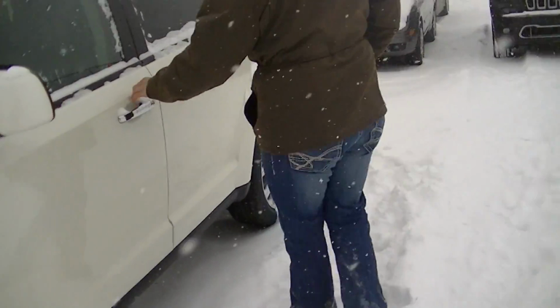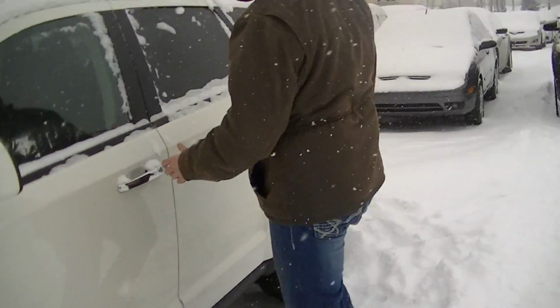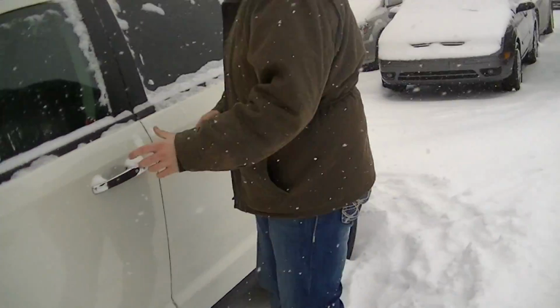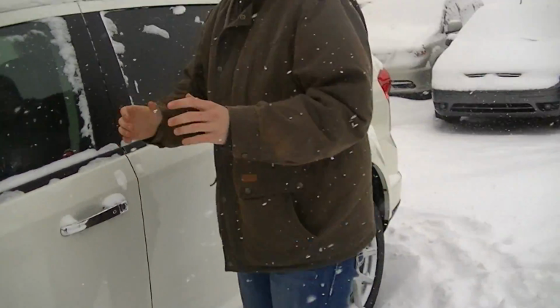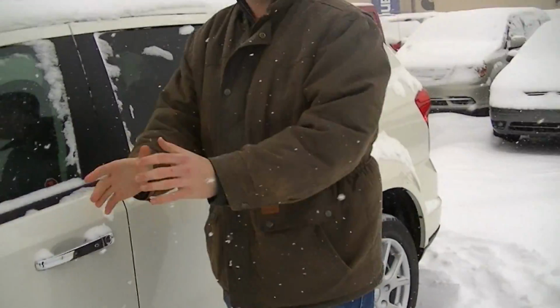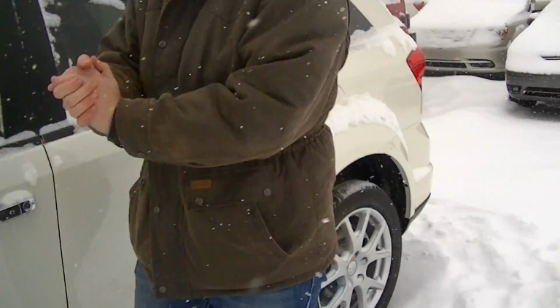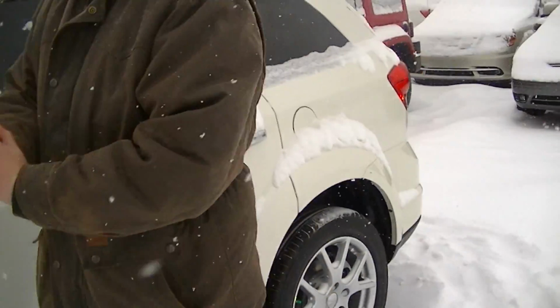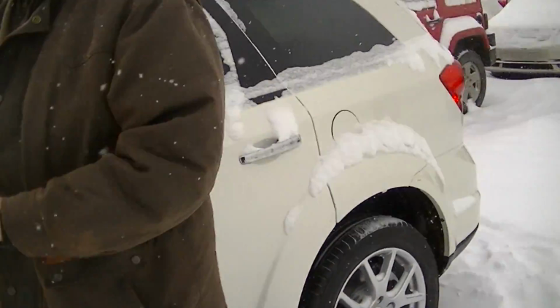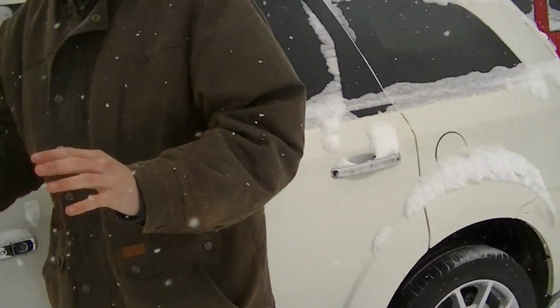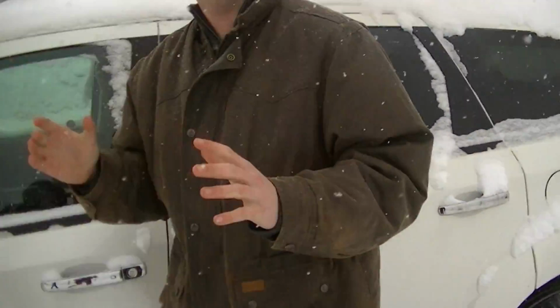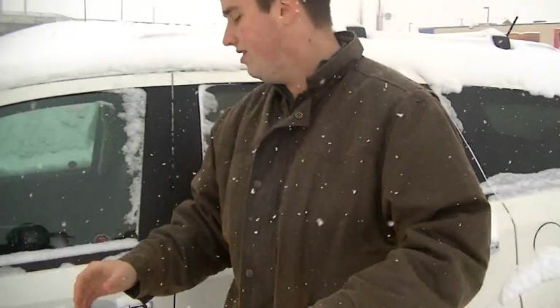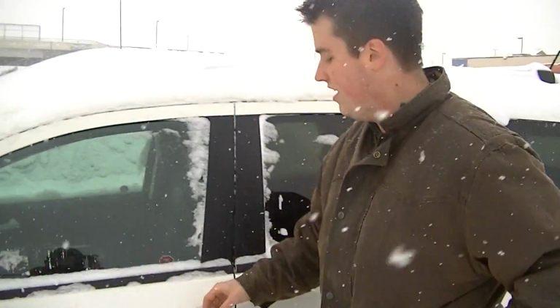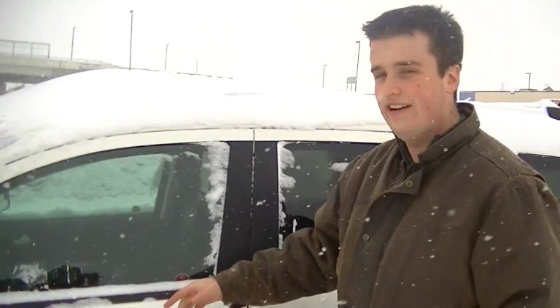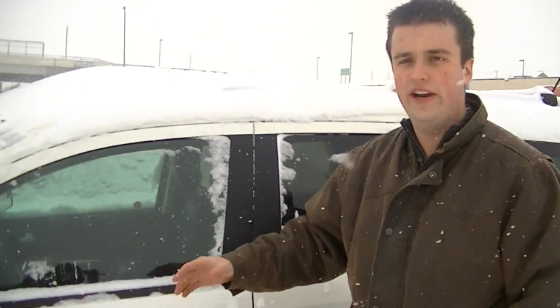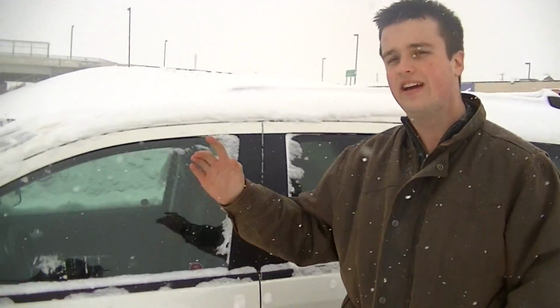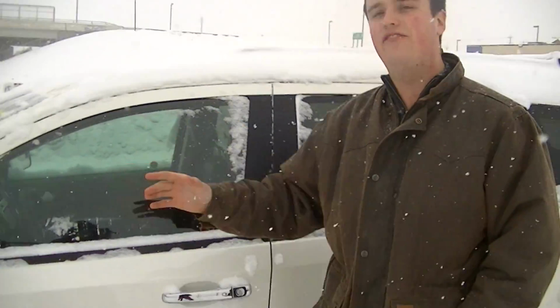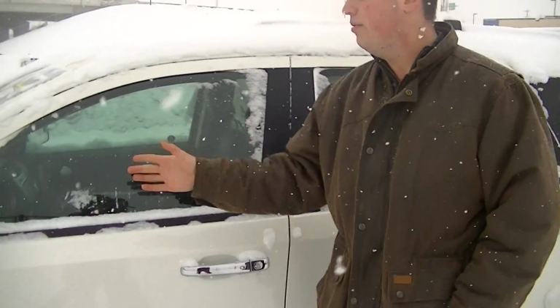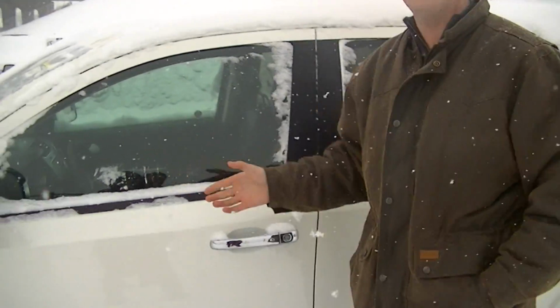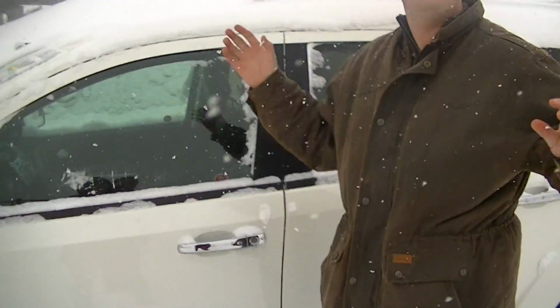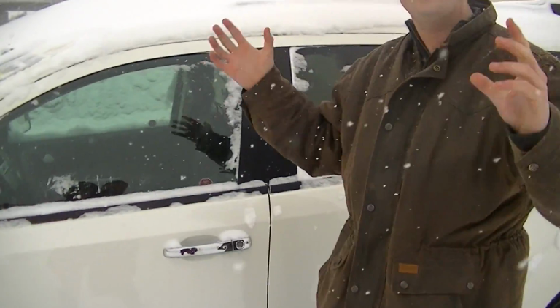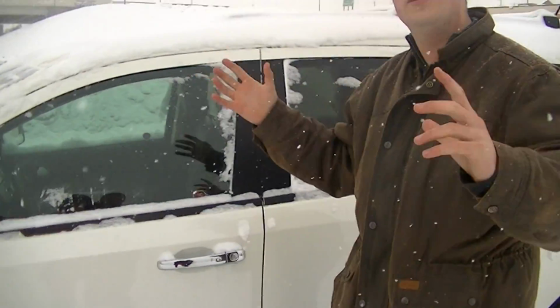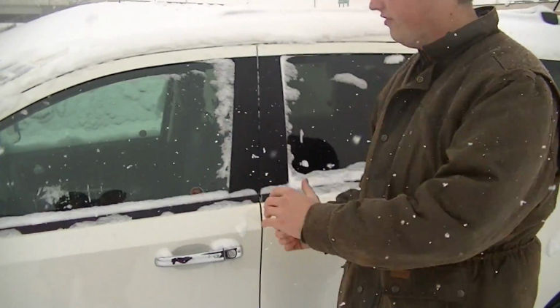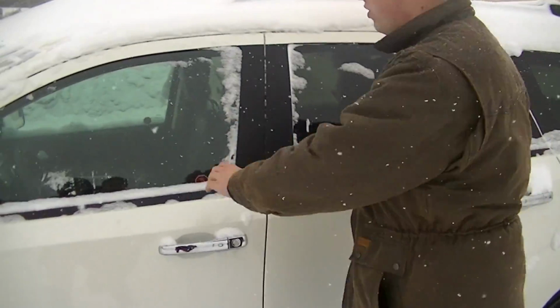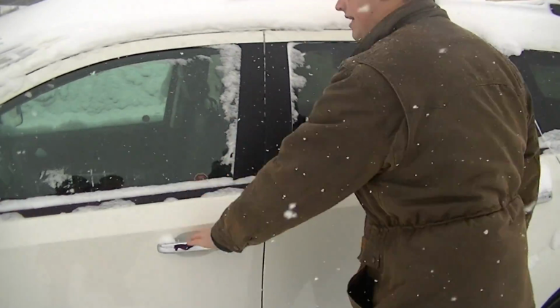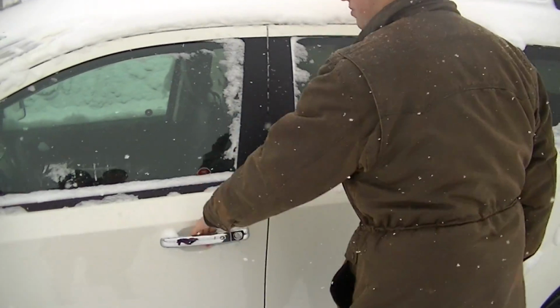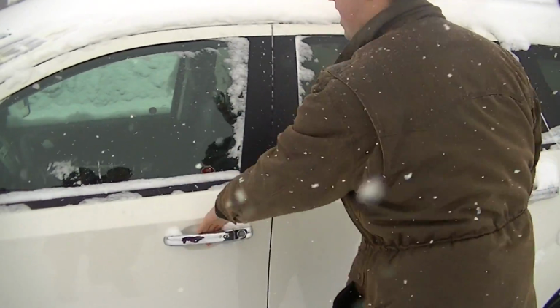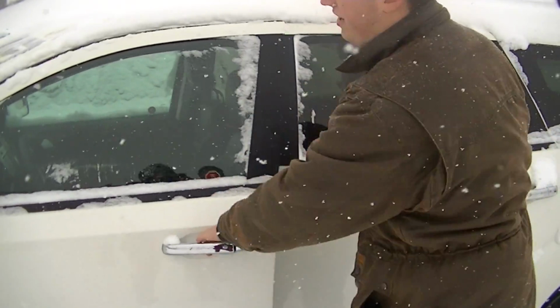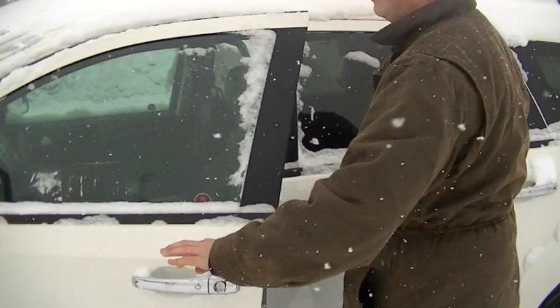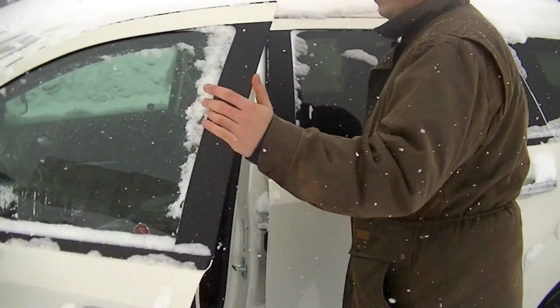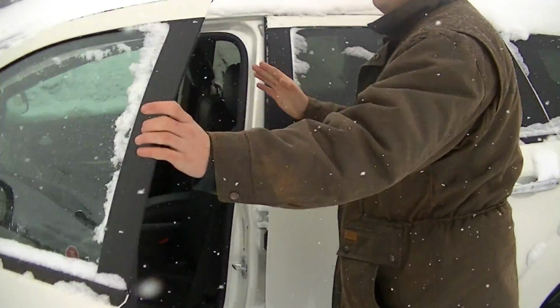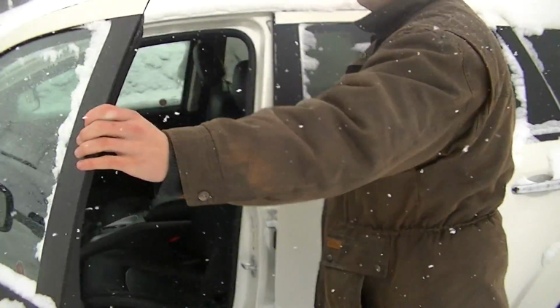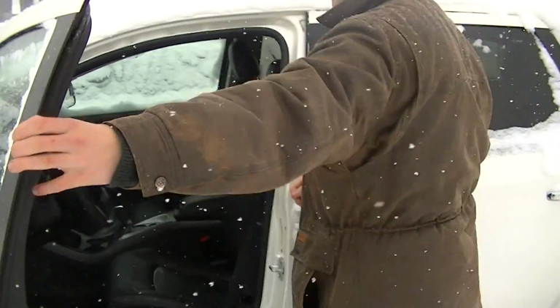The nice thing about it is all these Journeys come with the hands-free key fob push start. As long as your hands are near the vehicle, put your hand on it, it unlocks — you're good to go.